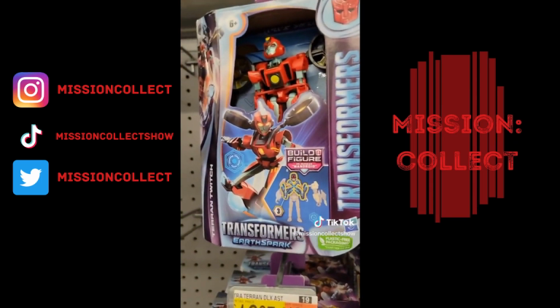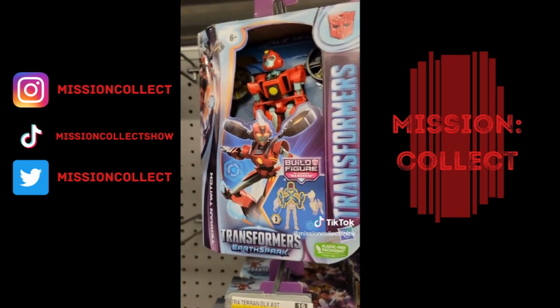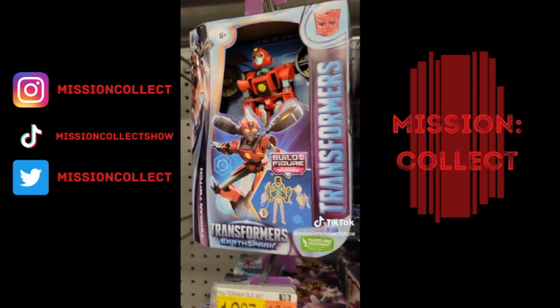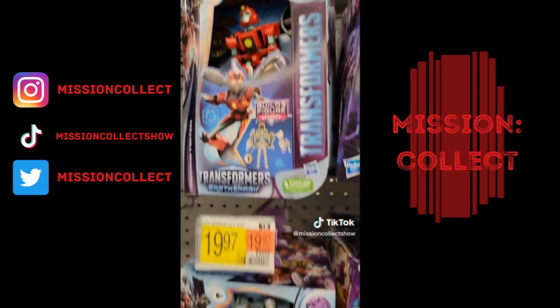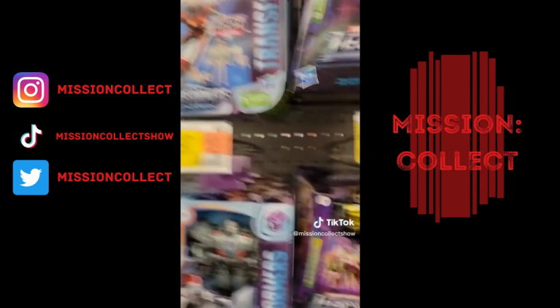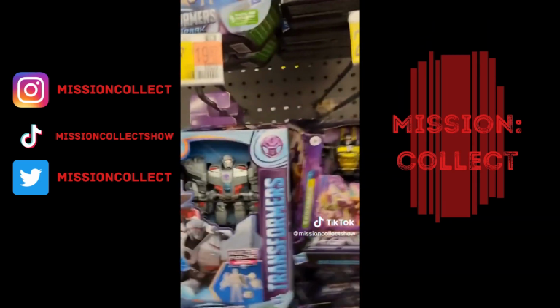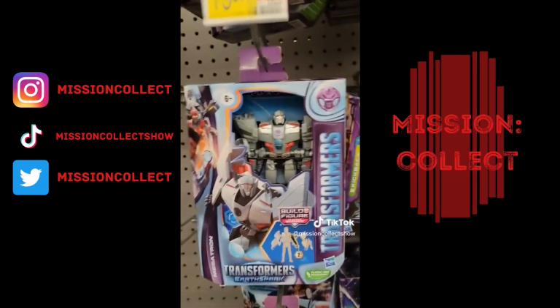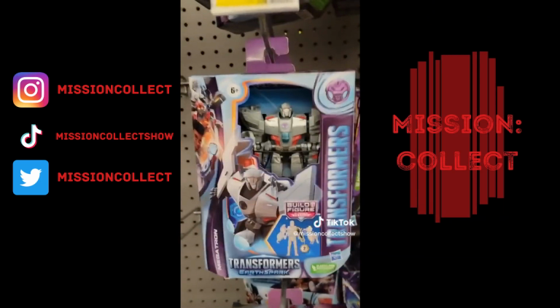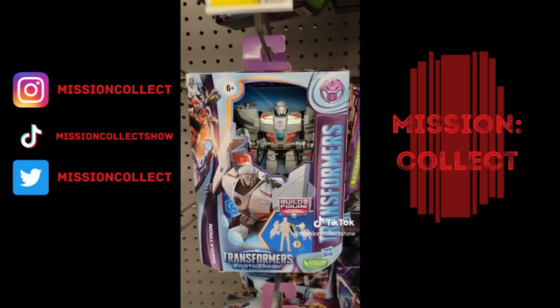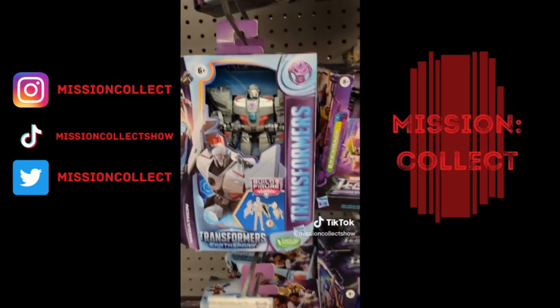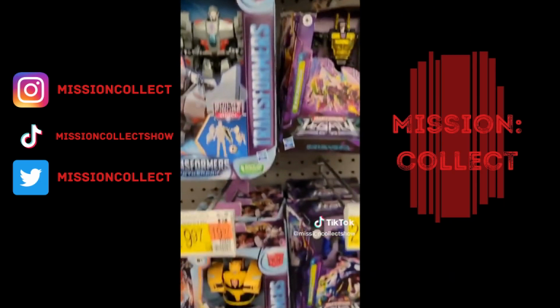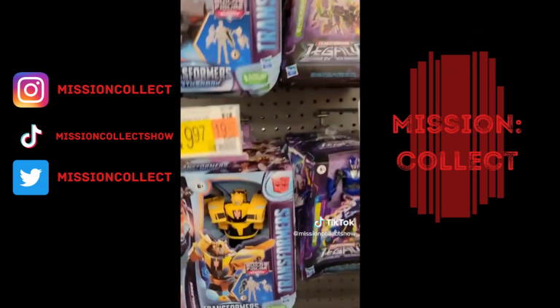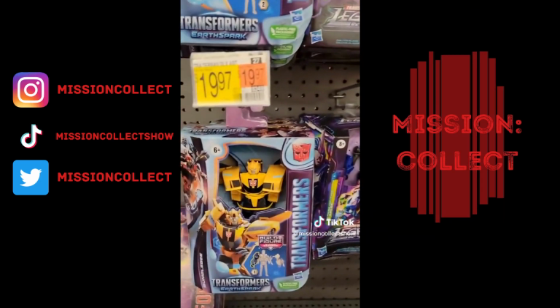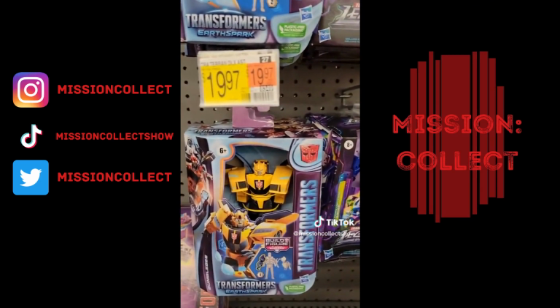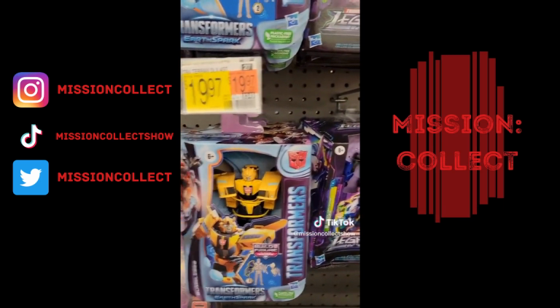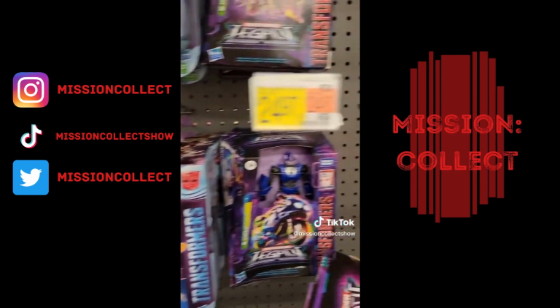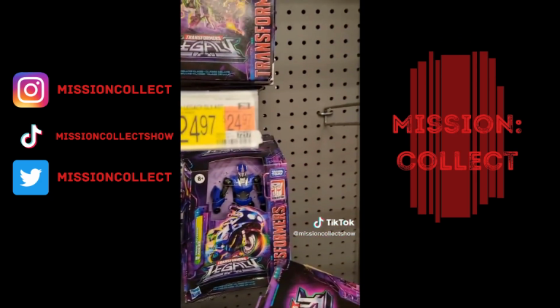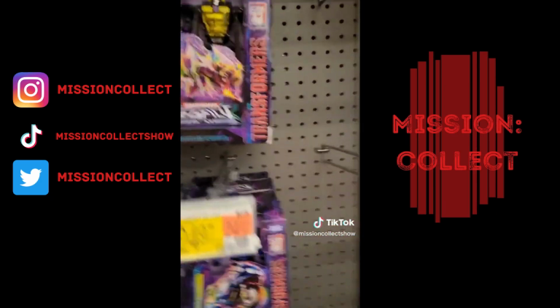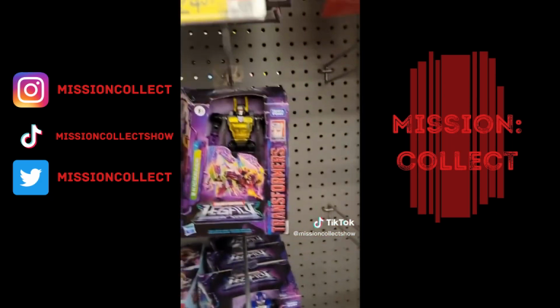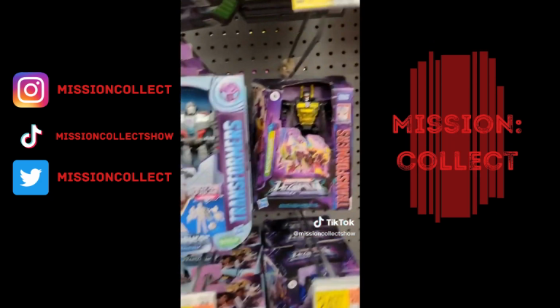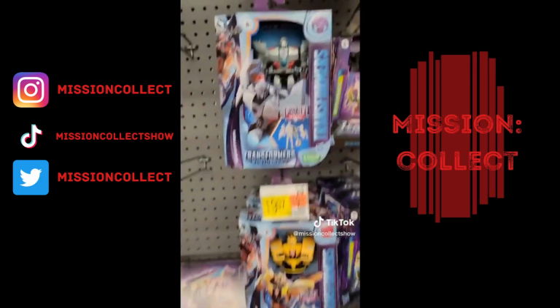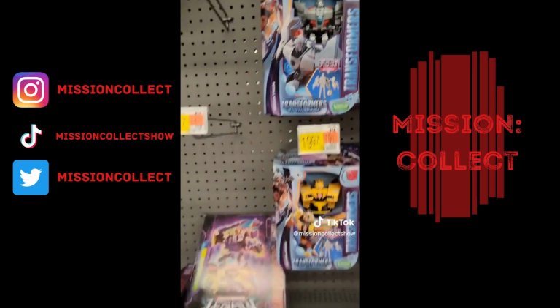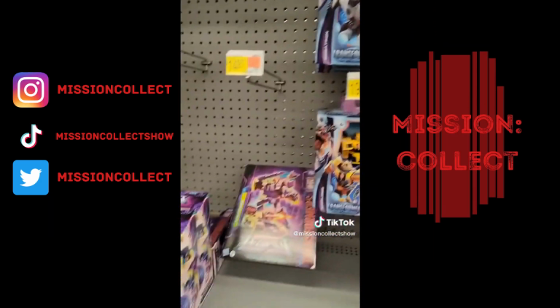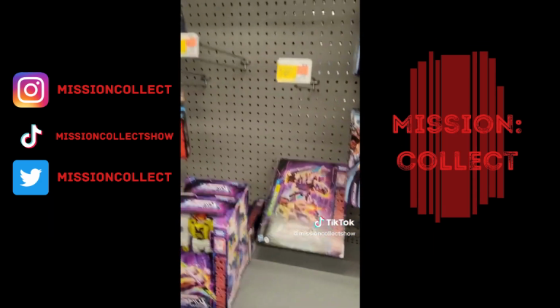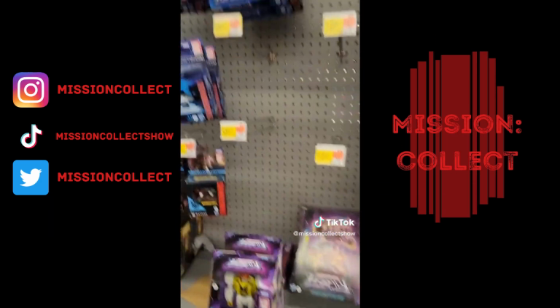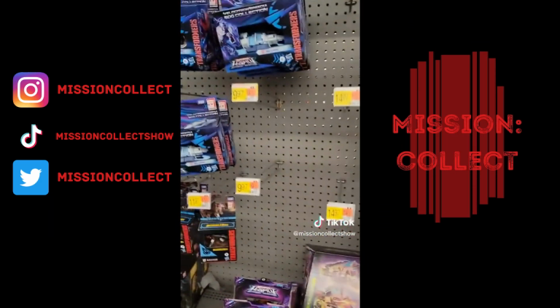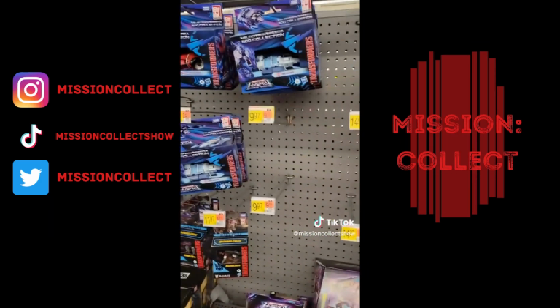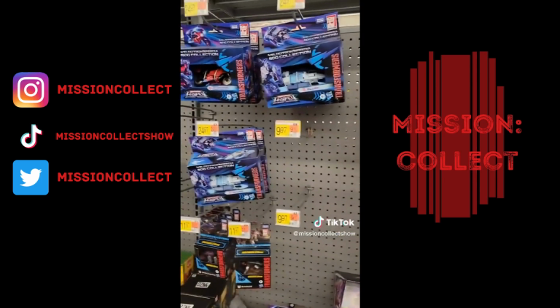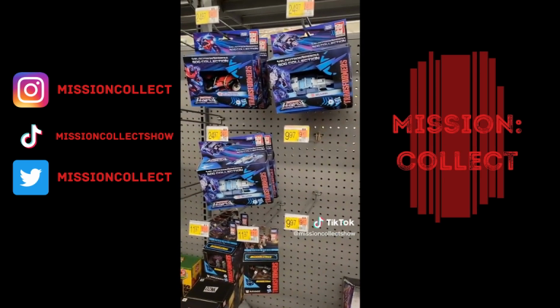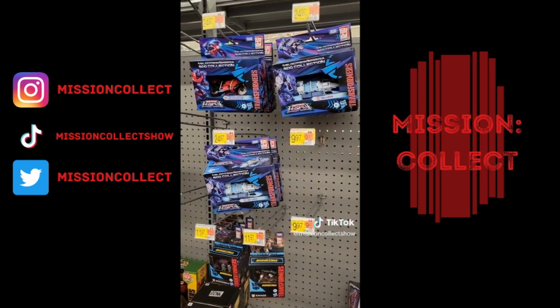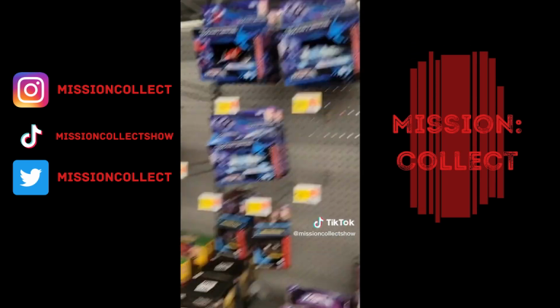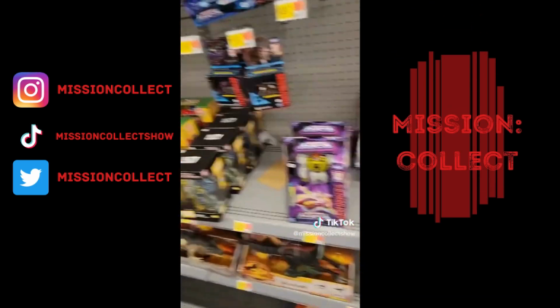Transformers Earthspark — actually a really fun show on Nickelodeon. If you haven't watched it yet, this figure line from that is right next to the Legacy stuff, although I'm not really digging the Legacy stuff this time around. I'm spoiled when it comes to classic Transformers though.